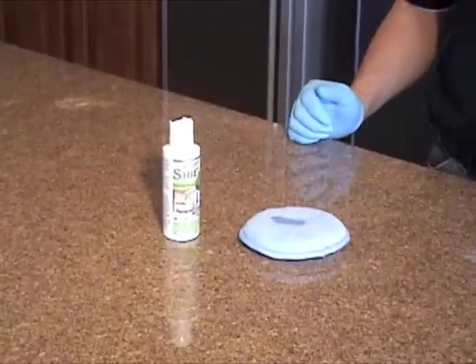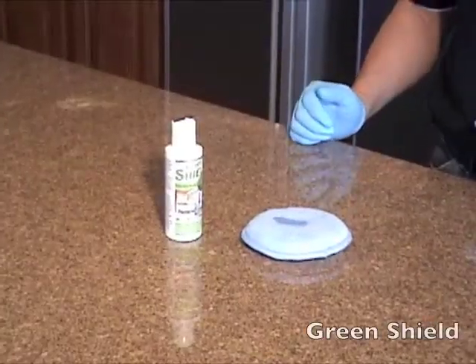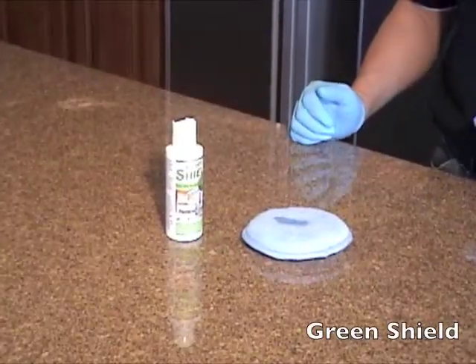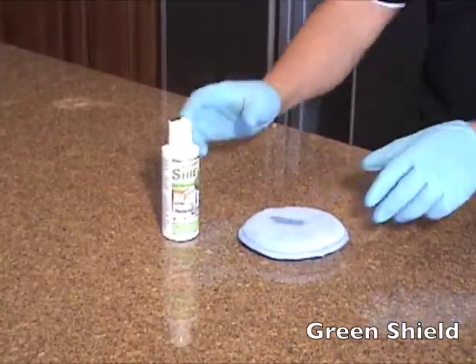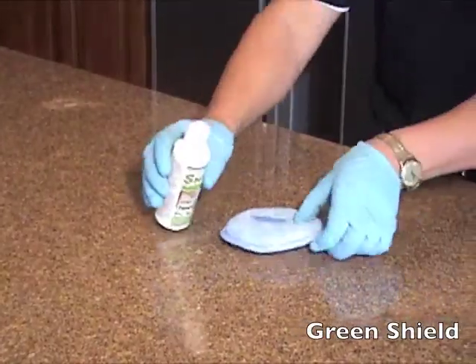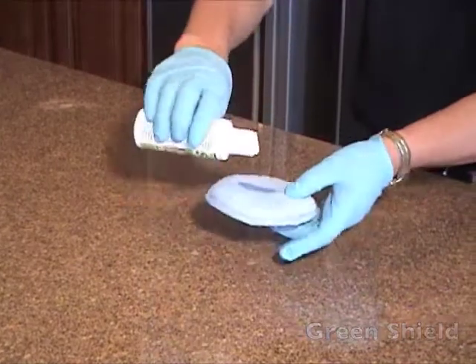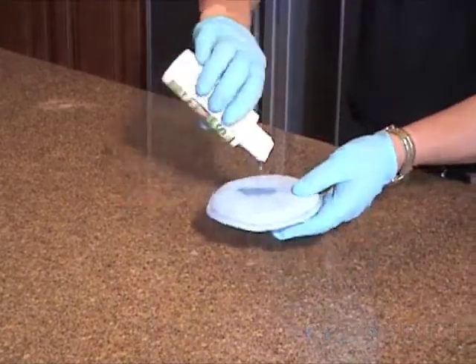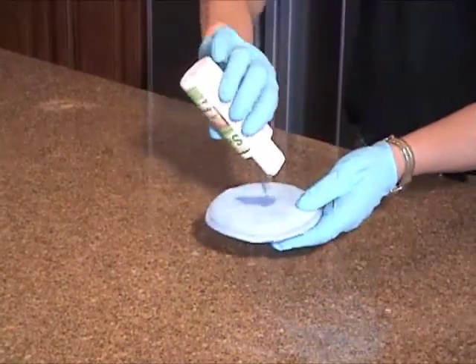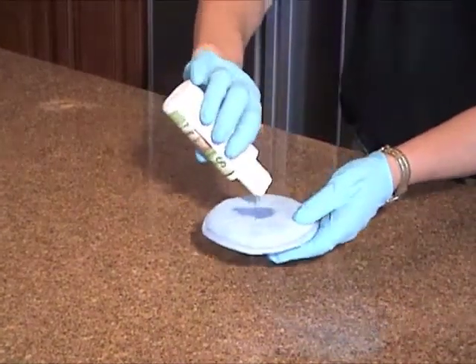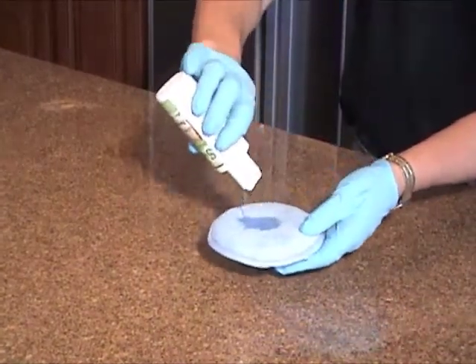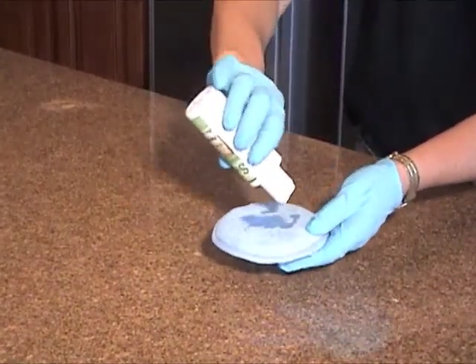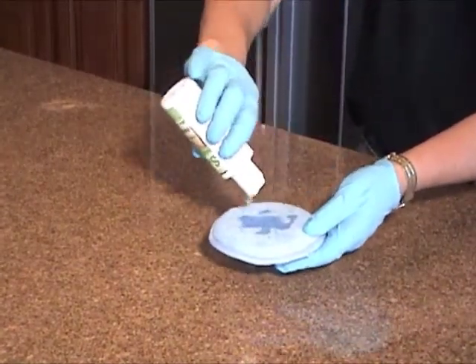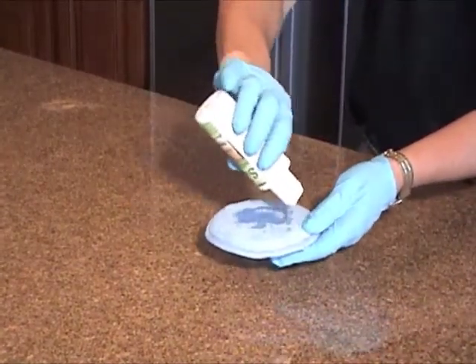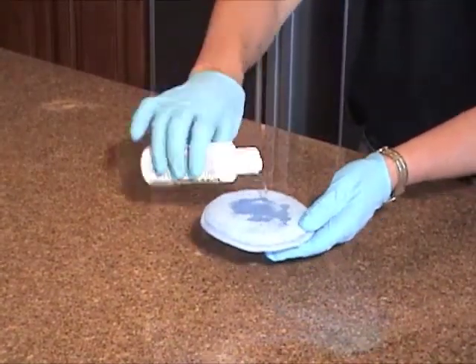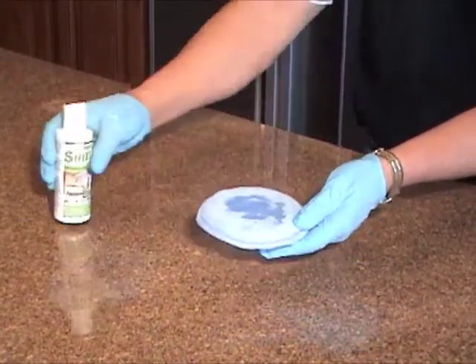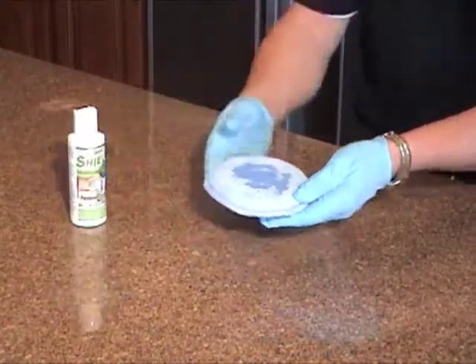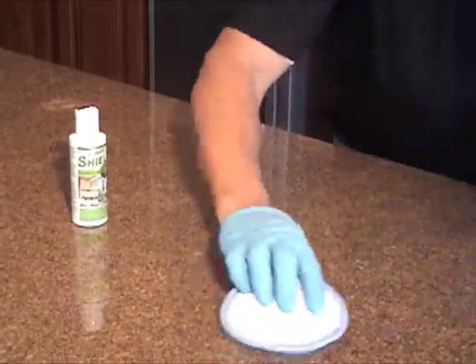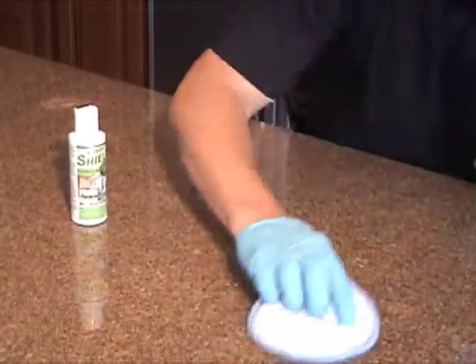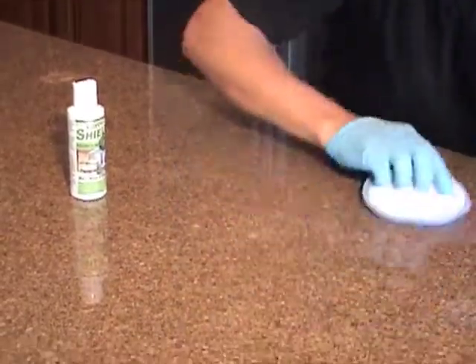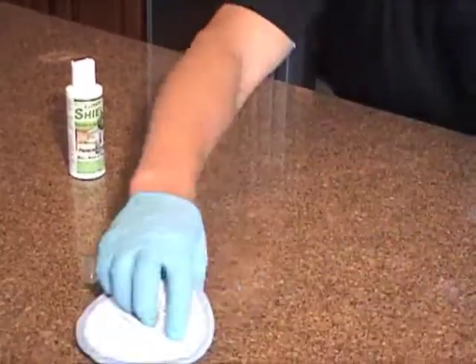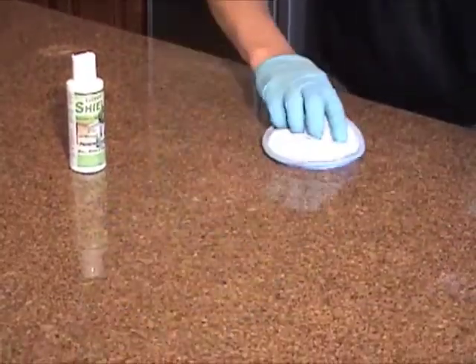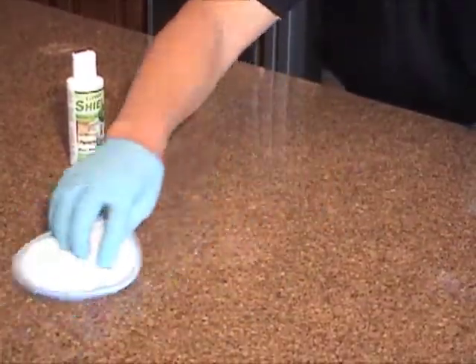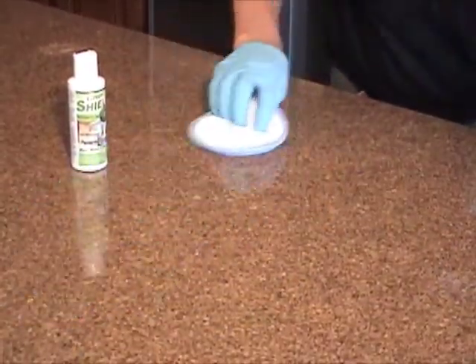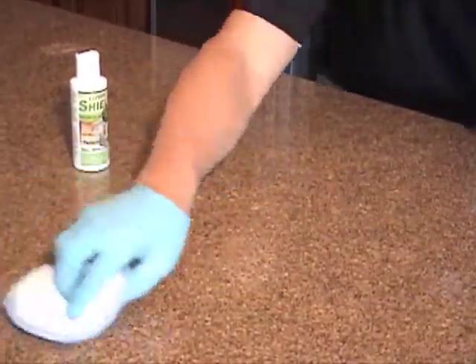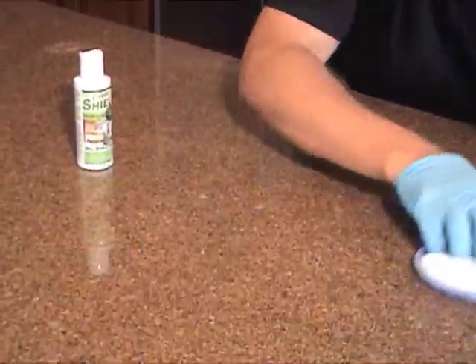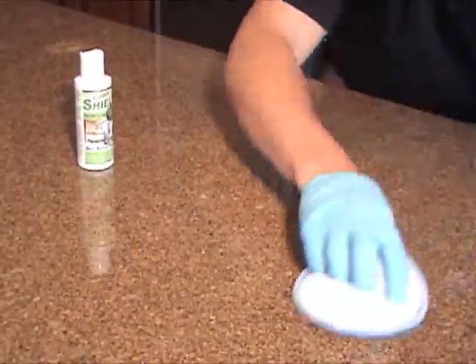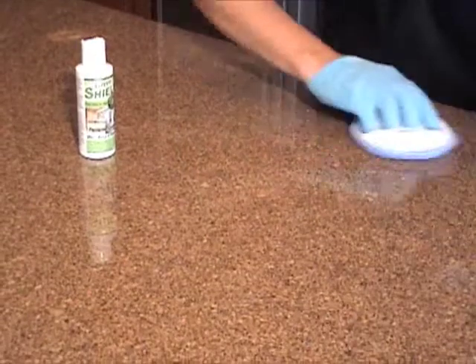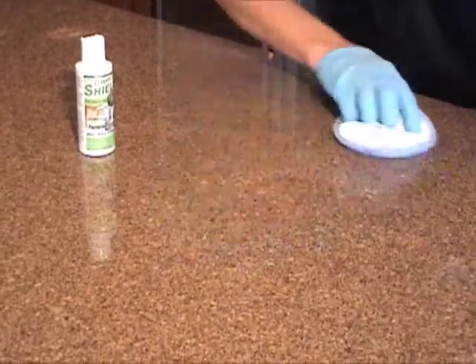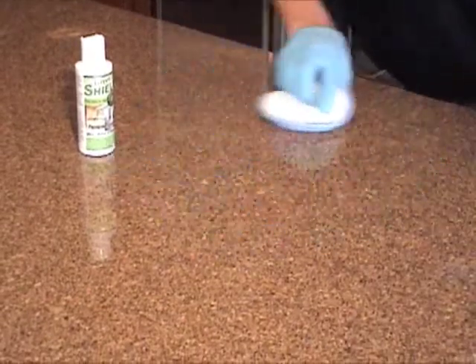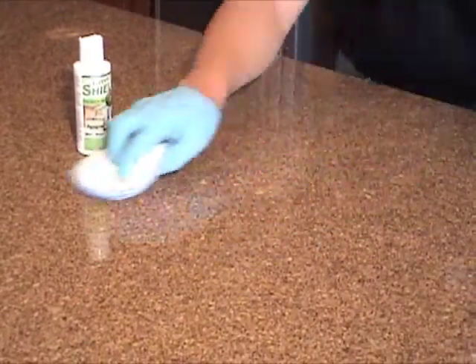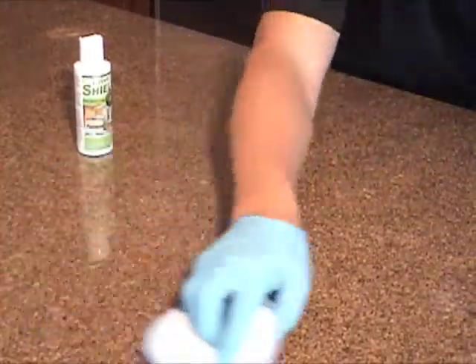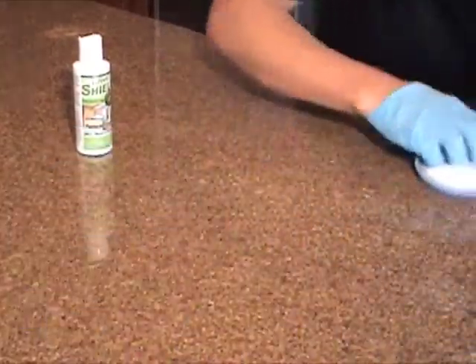Now apply Green Shield to the applicator pad provided in your kit, then immediately apply to the surface. Rub it into the surface in a circular motion in a small area, then allow it to stand for 2 minutes.